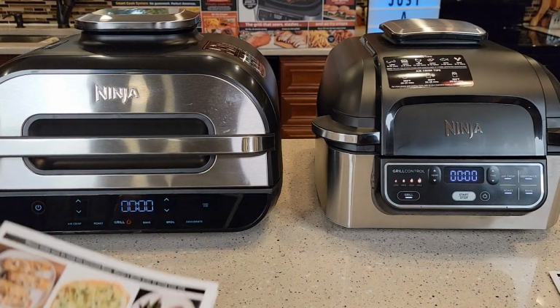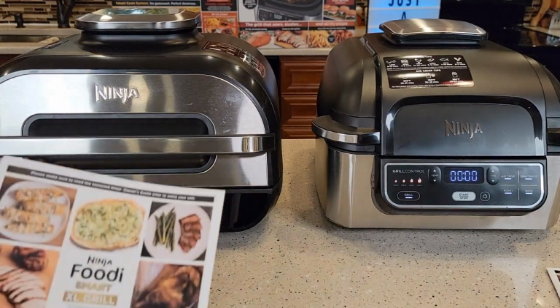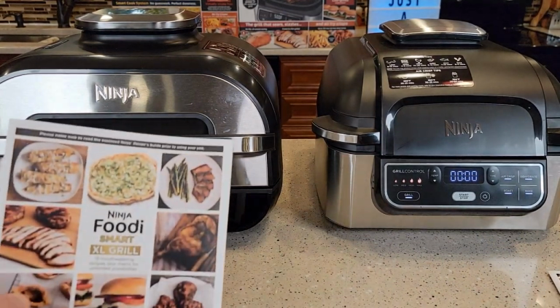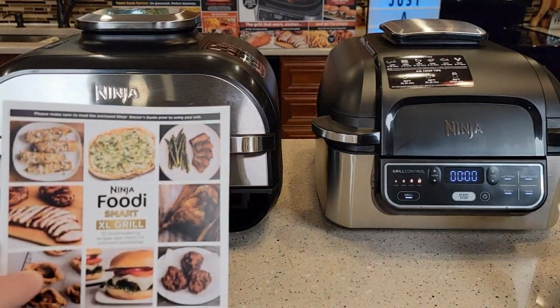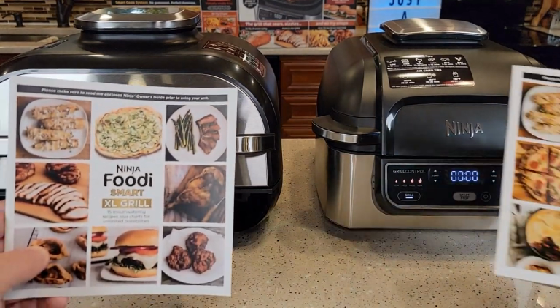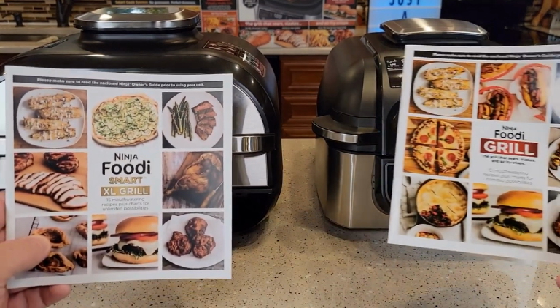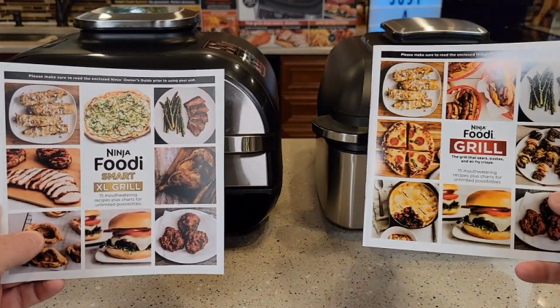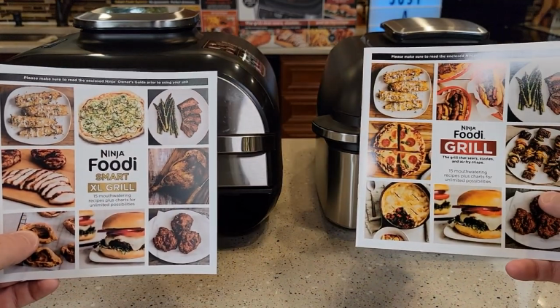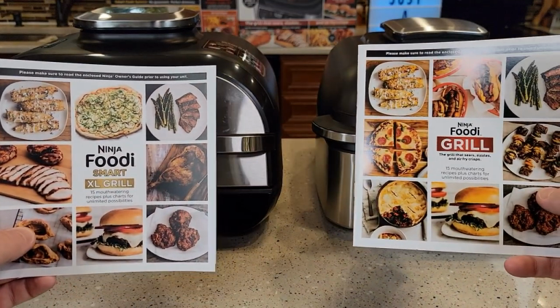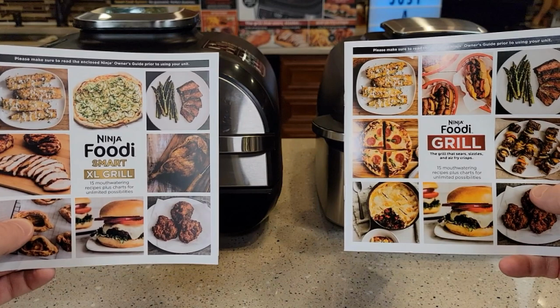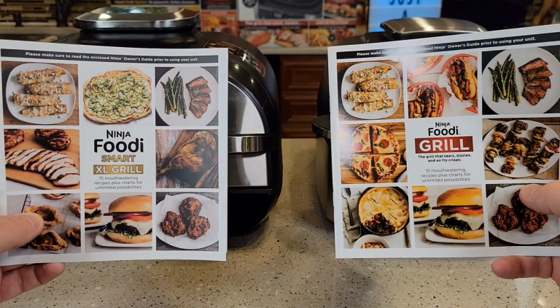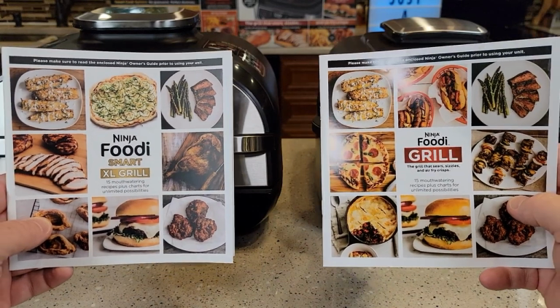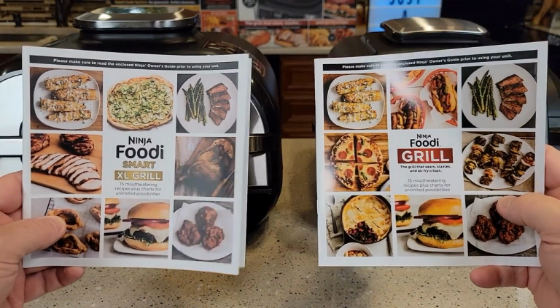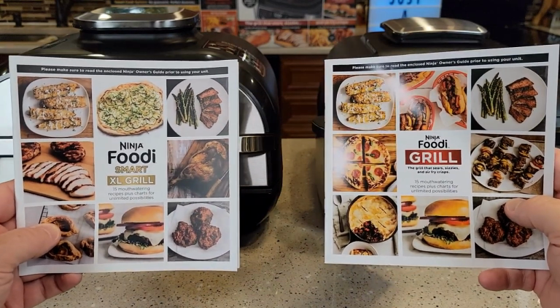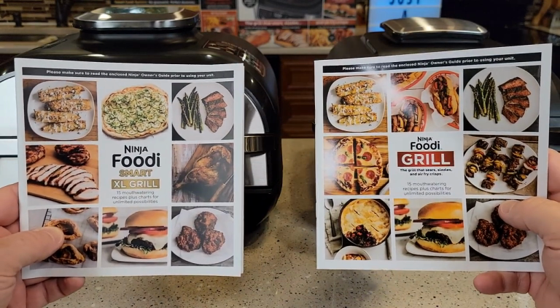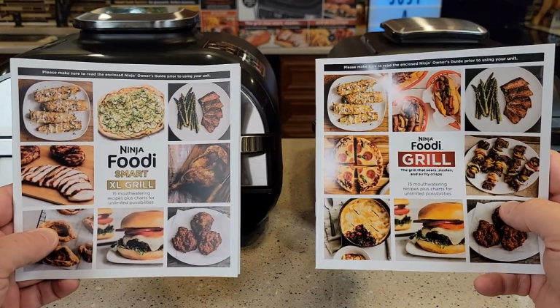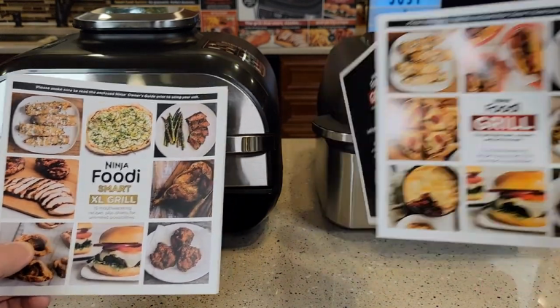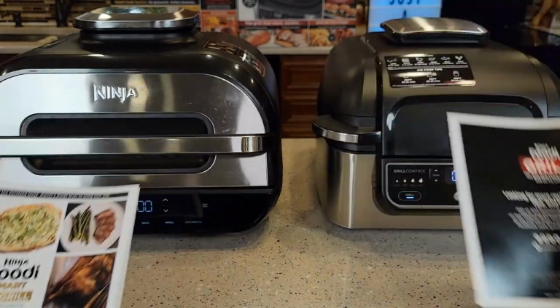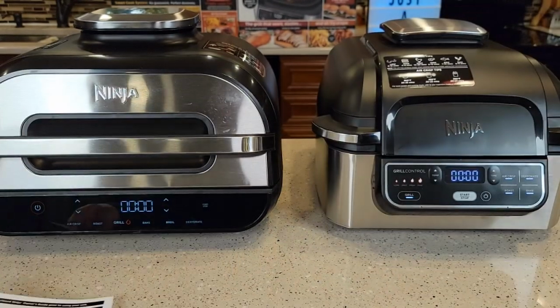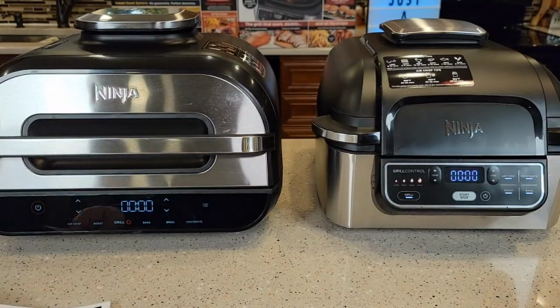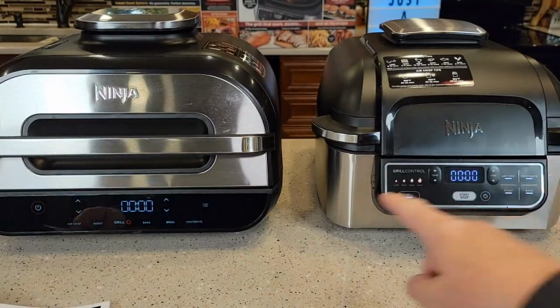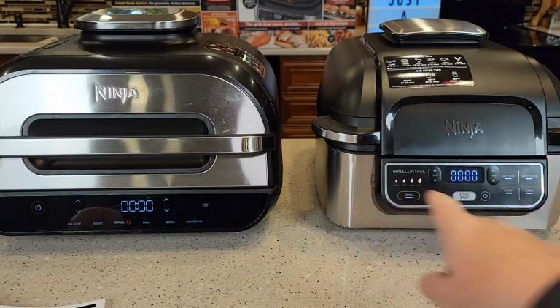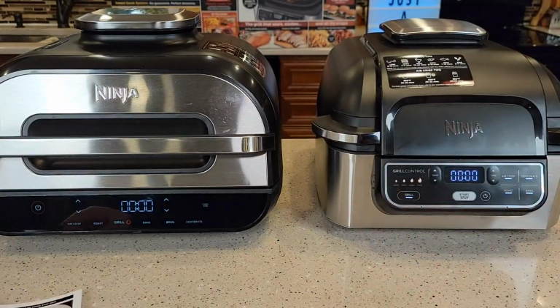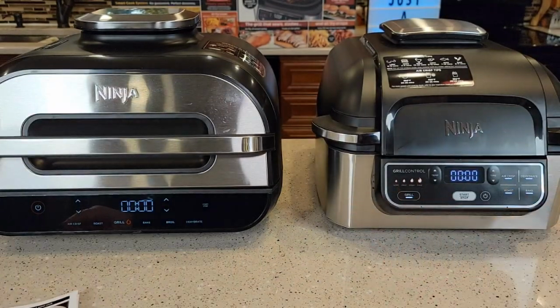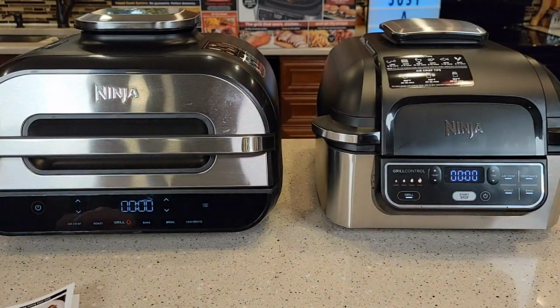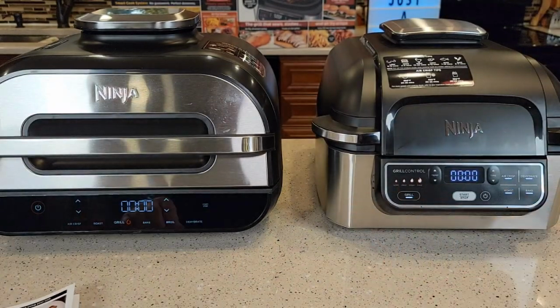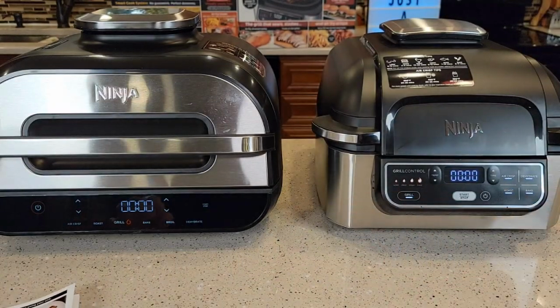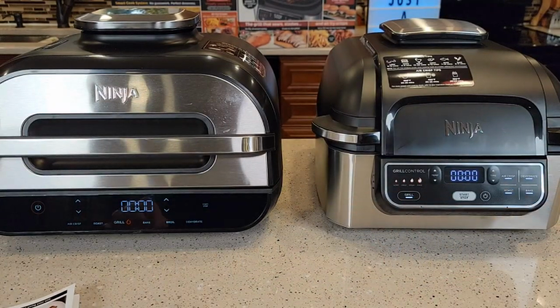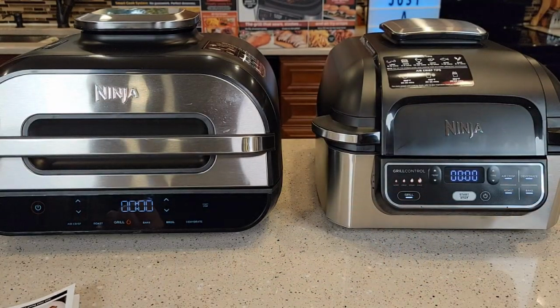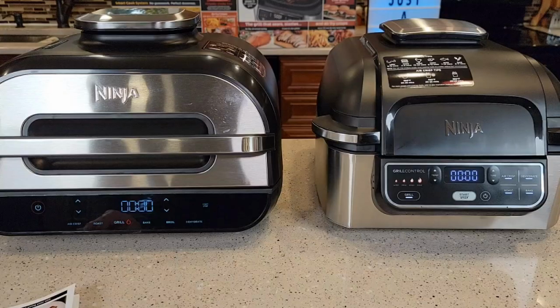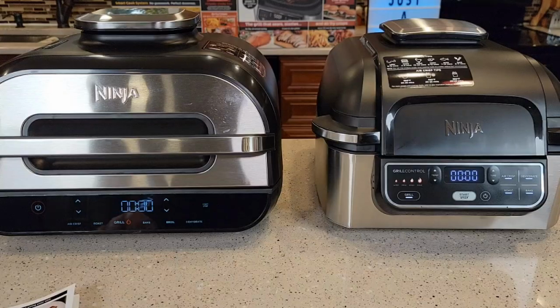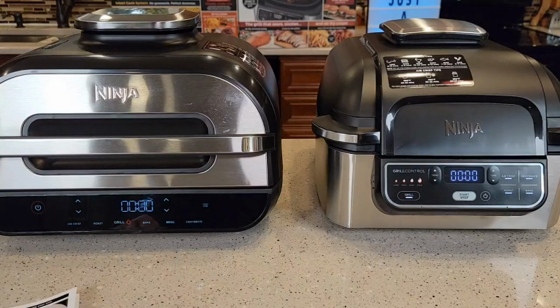I like that they both come with a cookbook, which is very helpful for learning how to use them. They also come with a manual that's very descriptive.